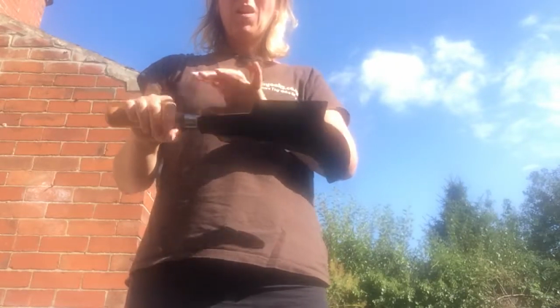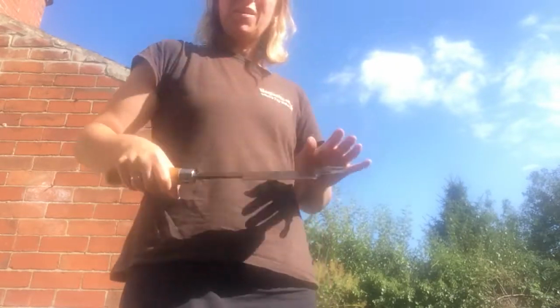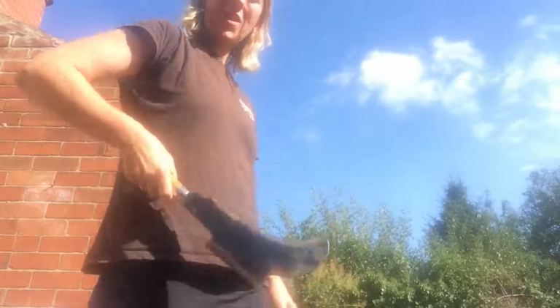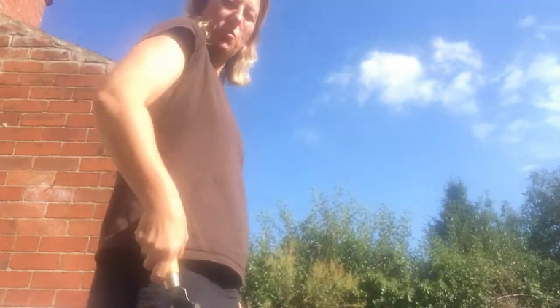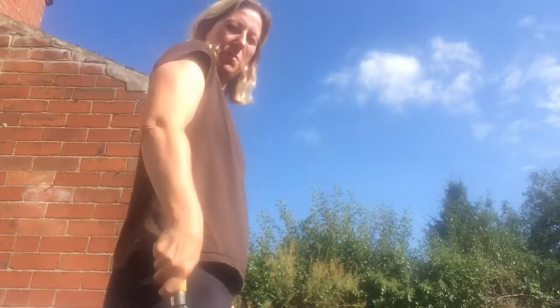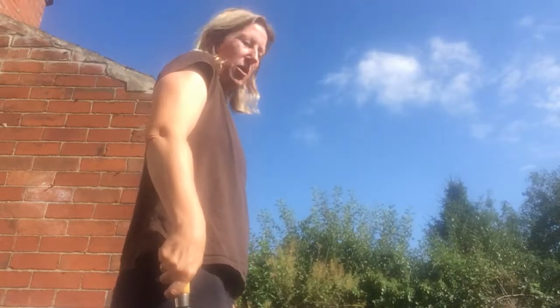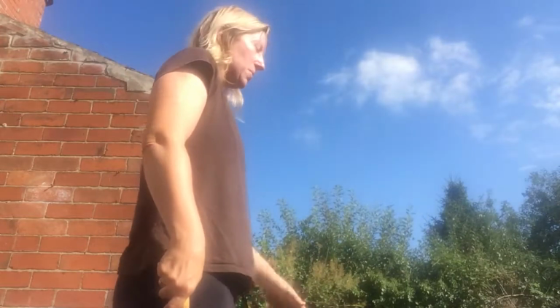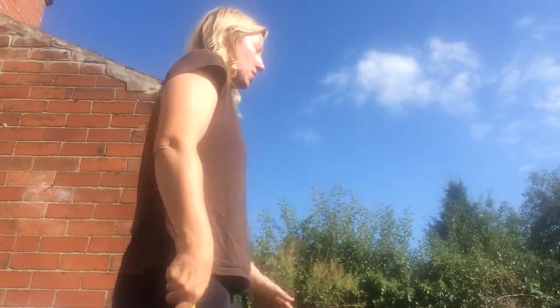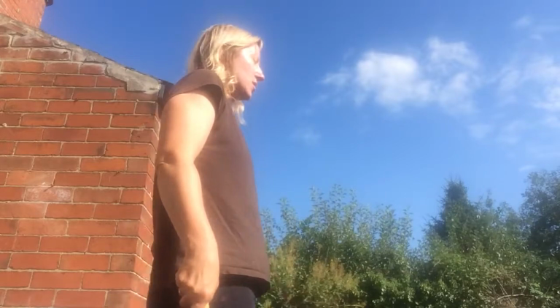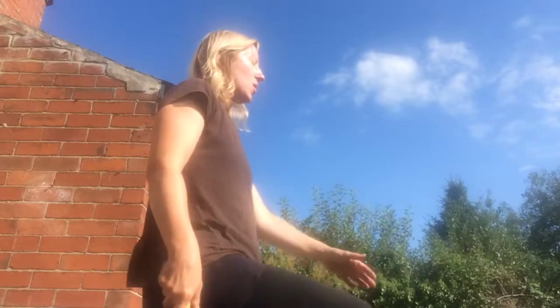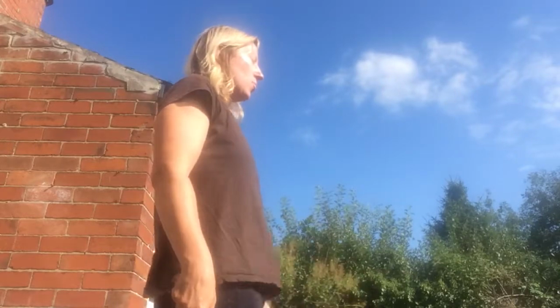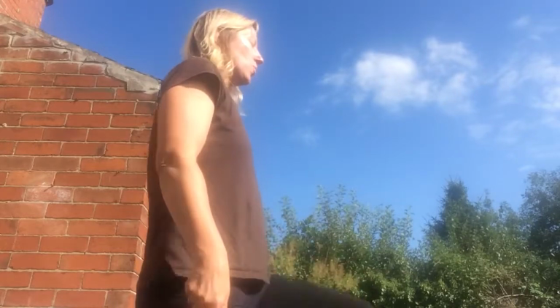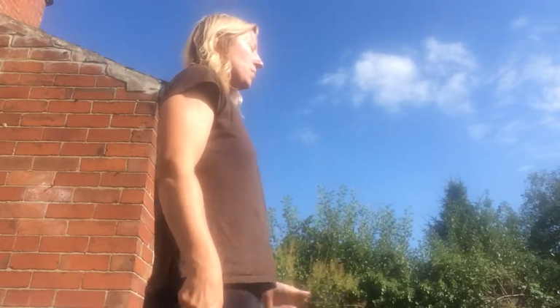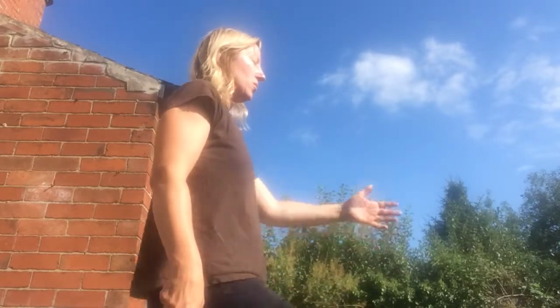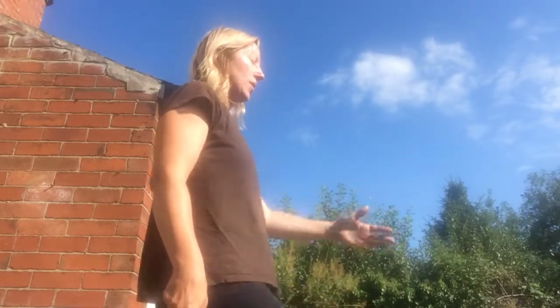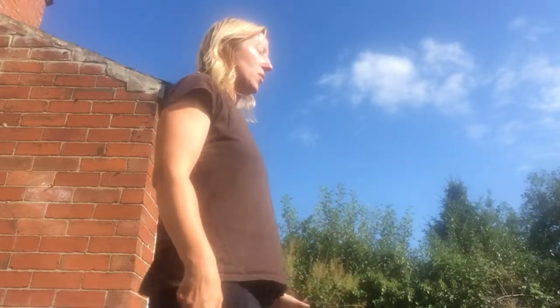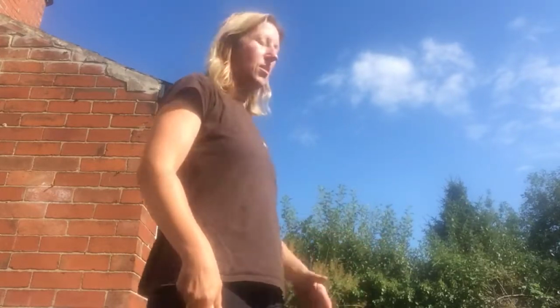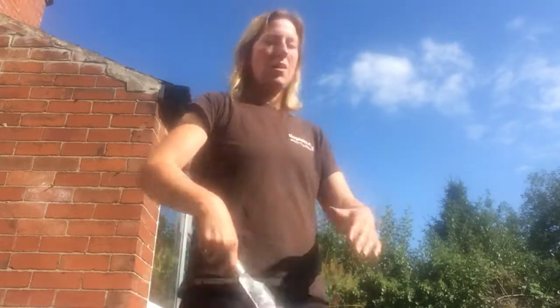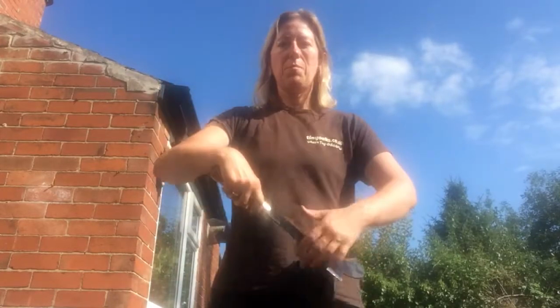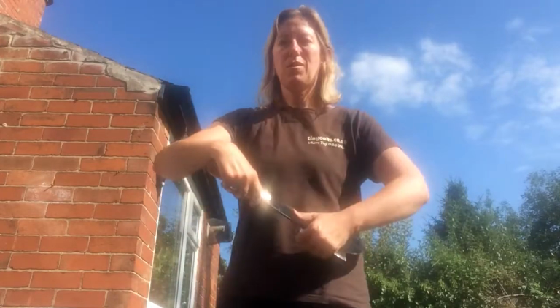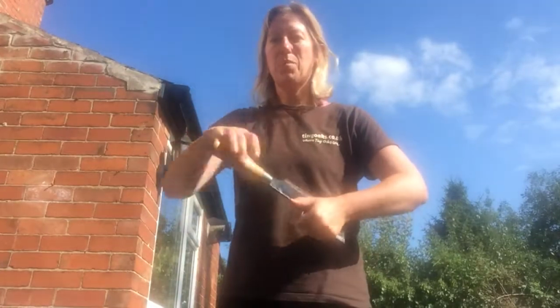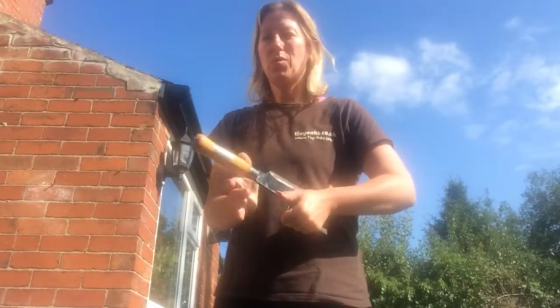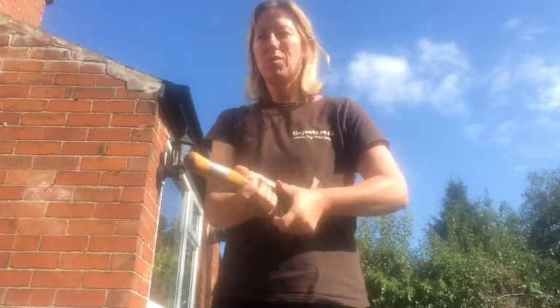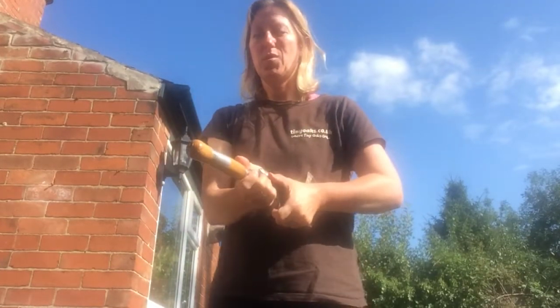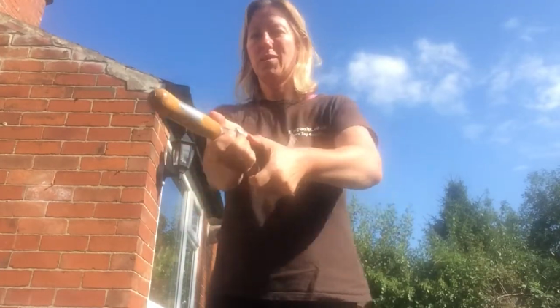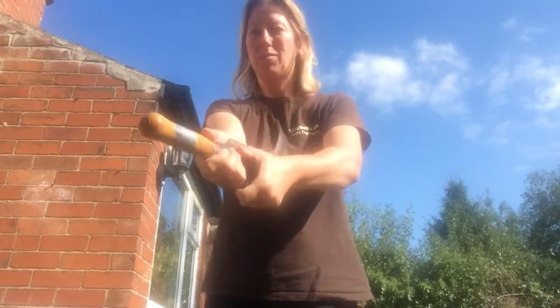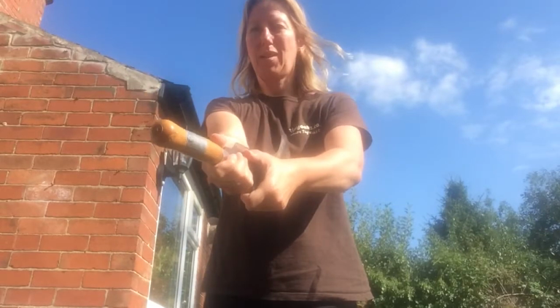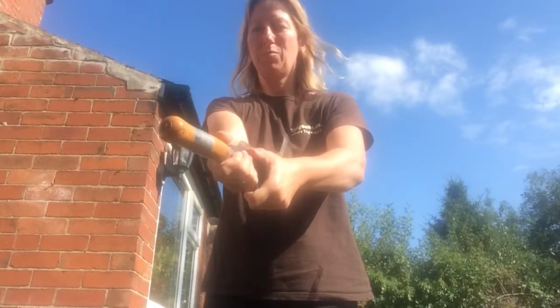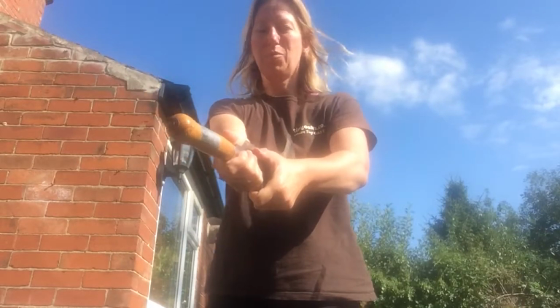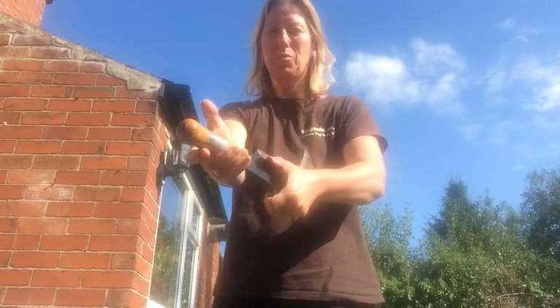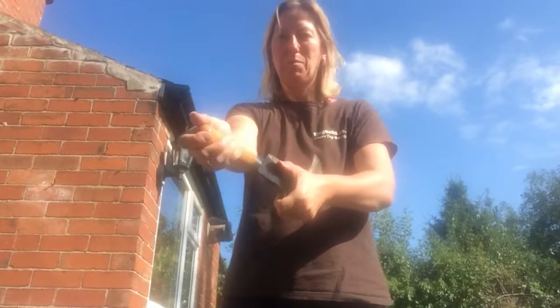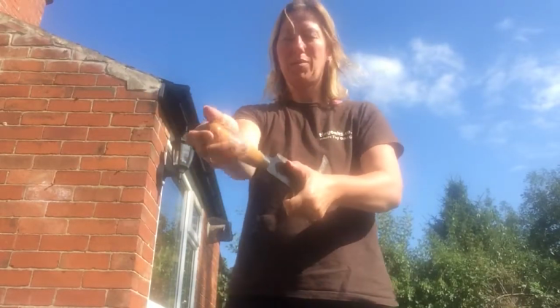I stand with my billhook by my side. I walk with my billhook like so. I pass my billhook using two hands, with the handle towards the person.